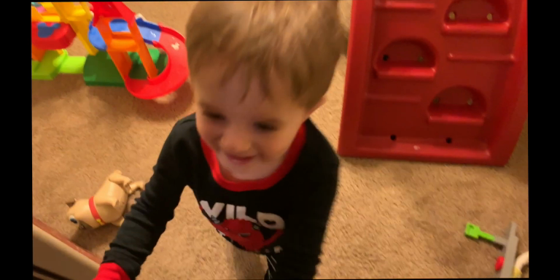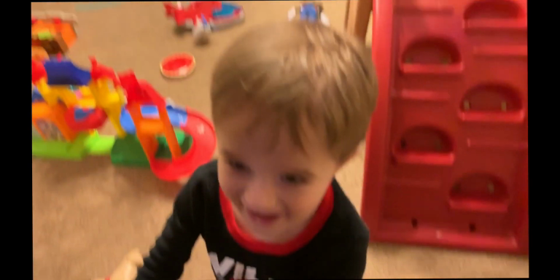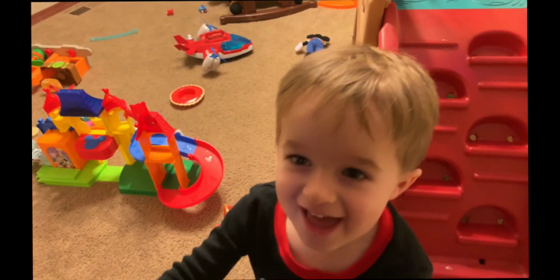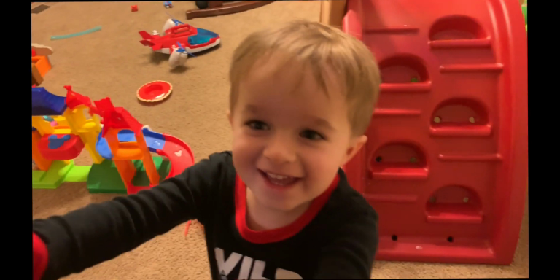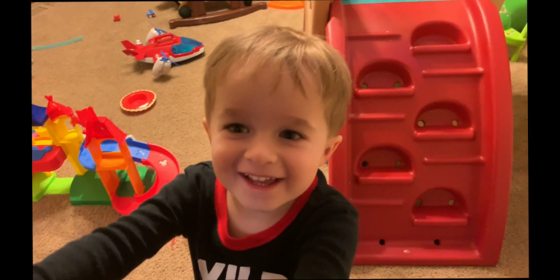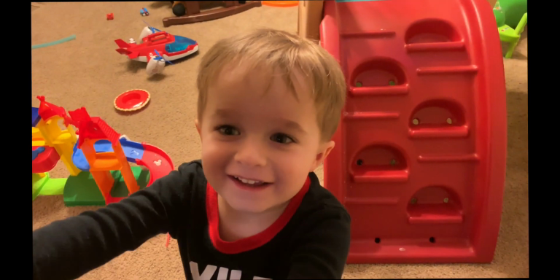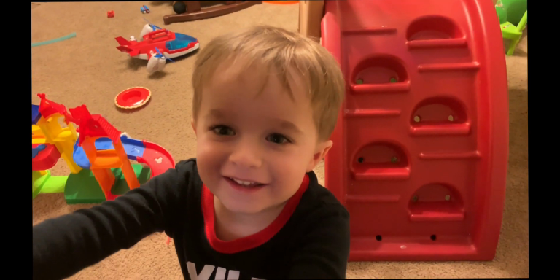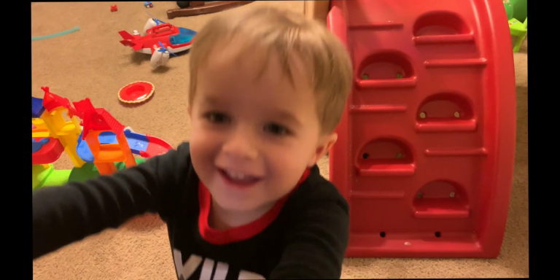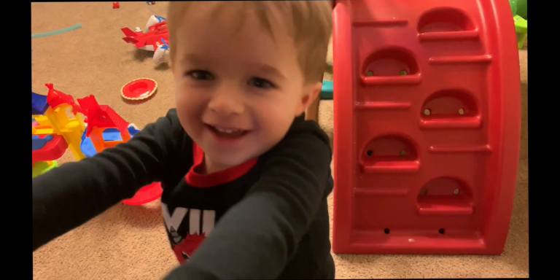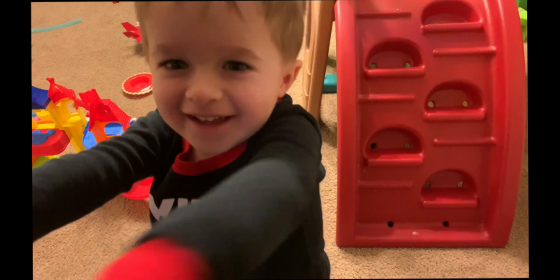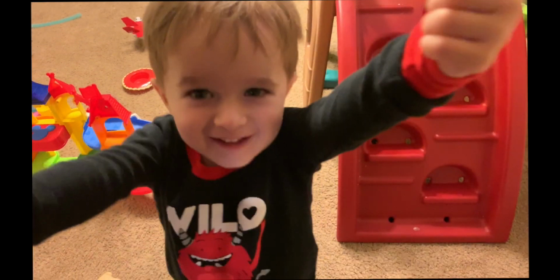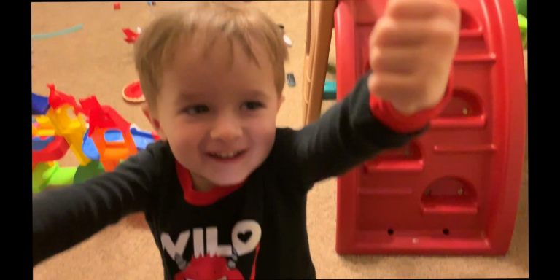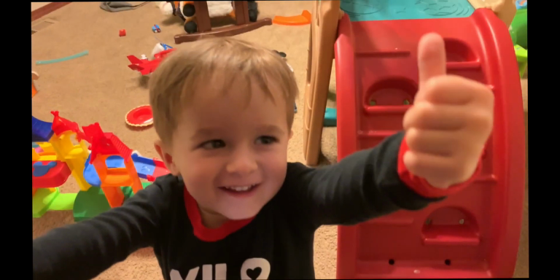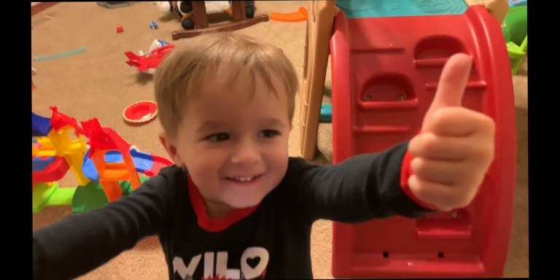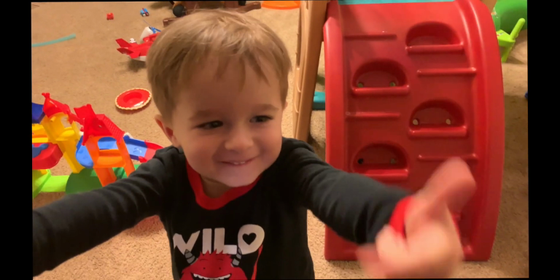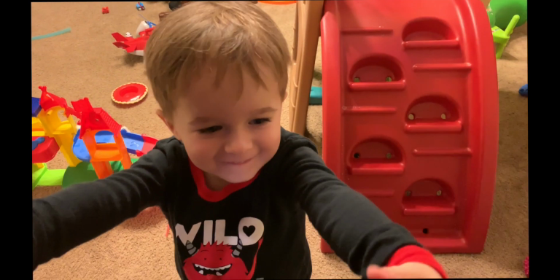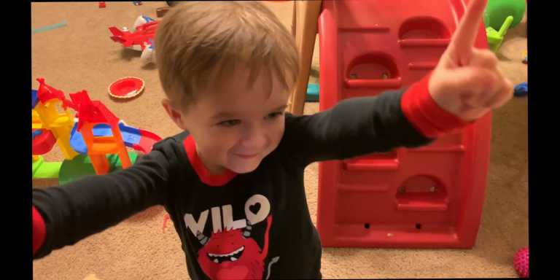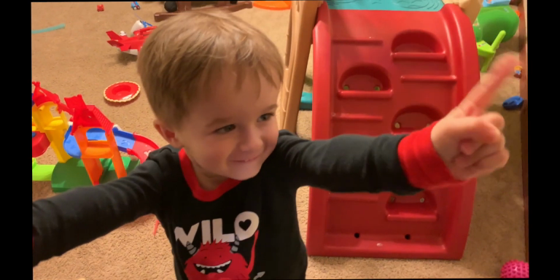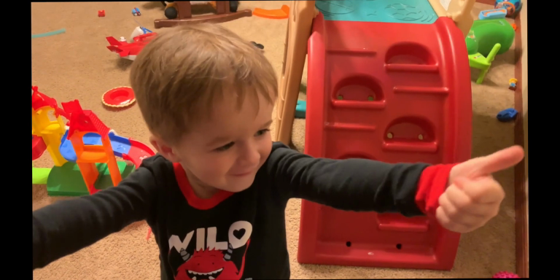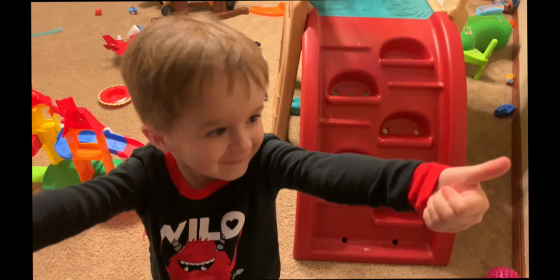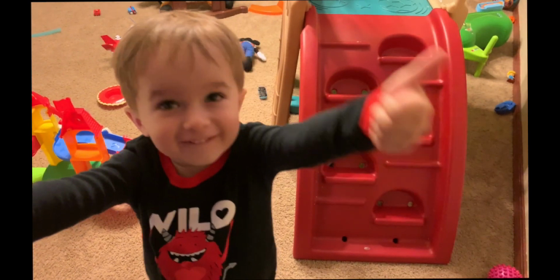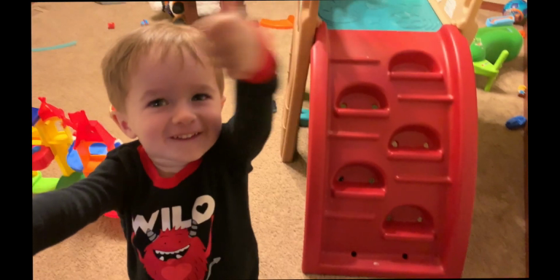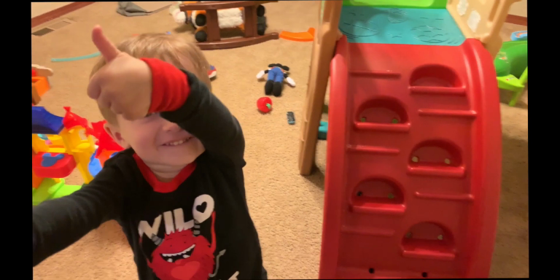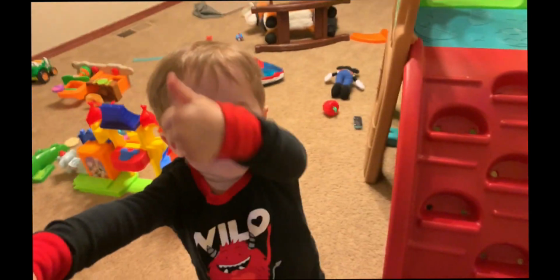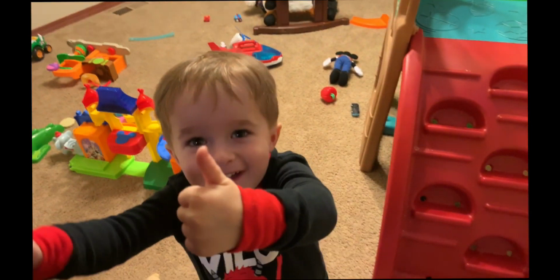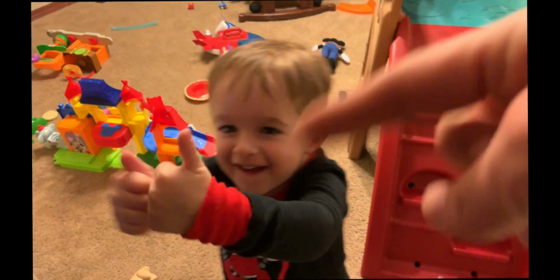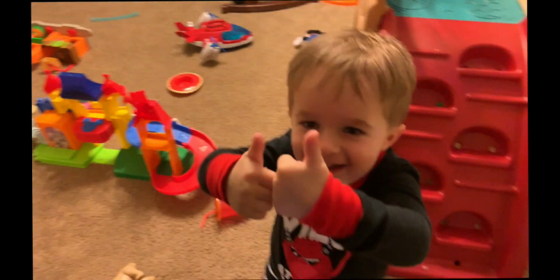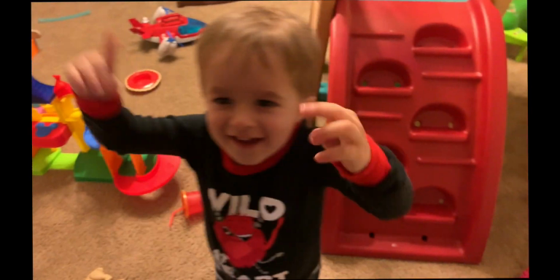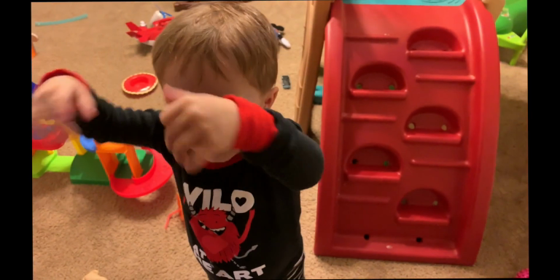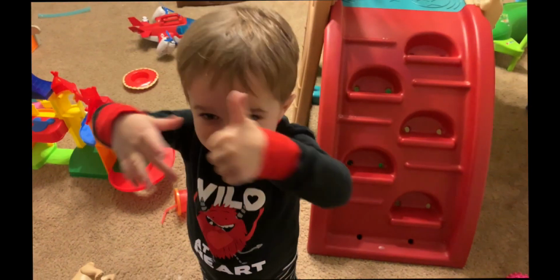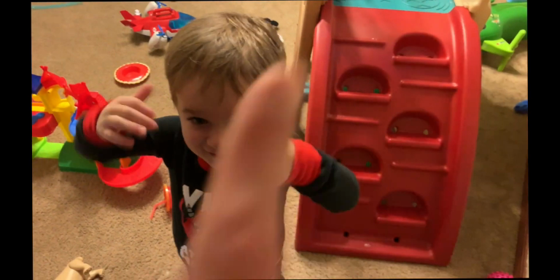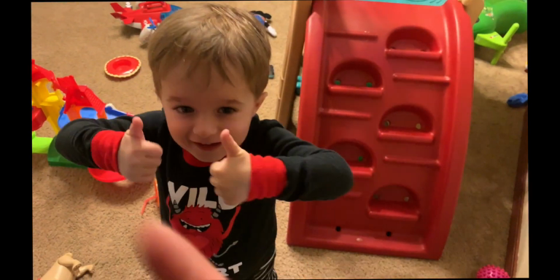Happy Food Friday! Thumbs up and subscribe. Be sure to check out our other Food Friday videos in the iCard.